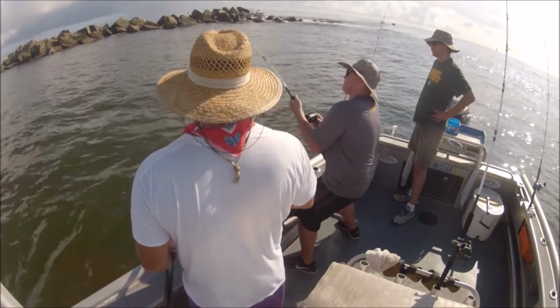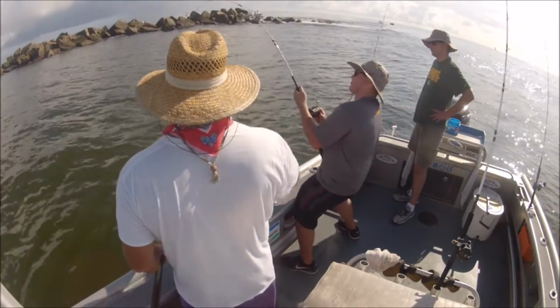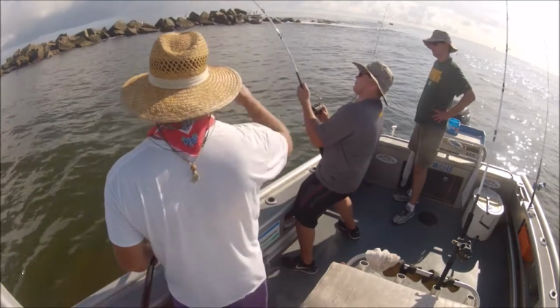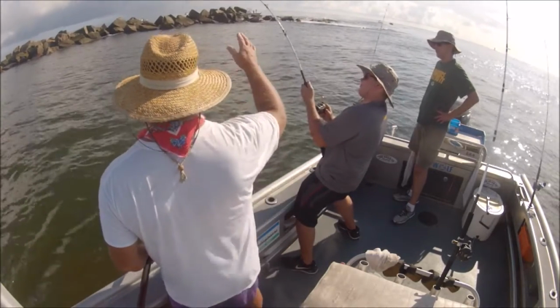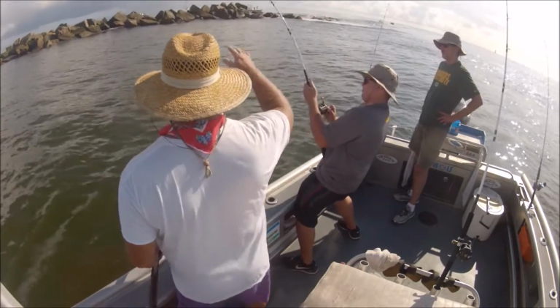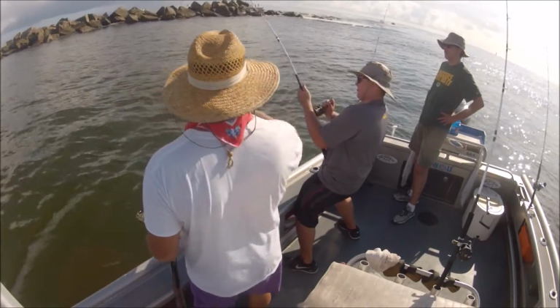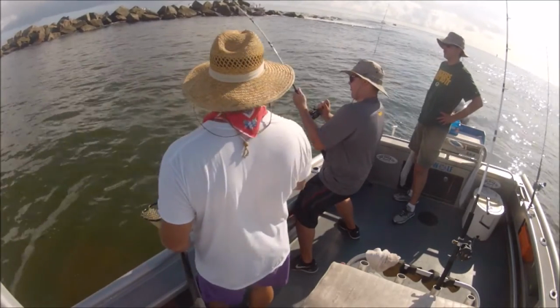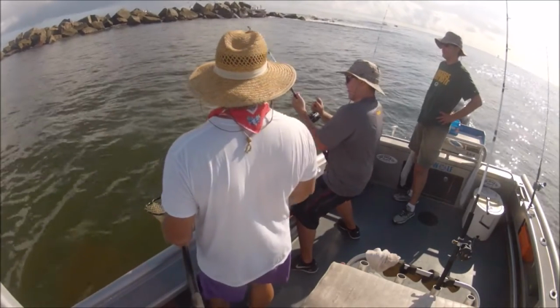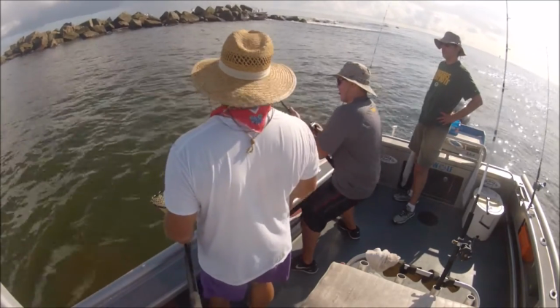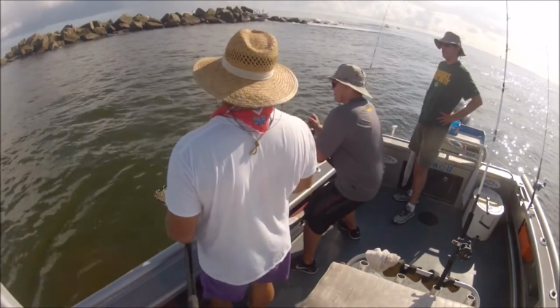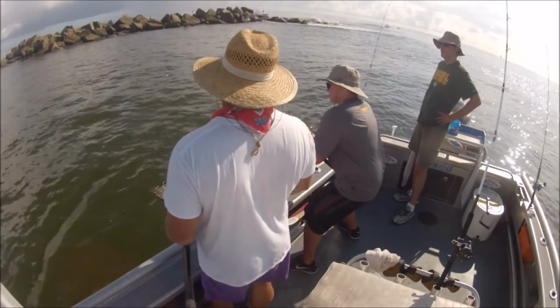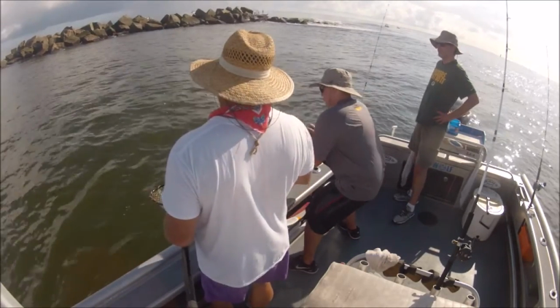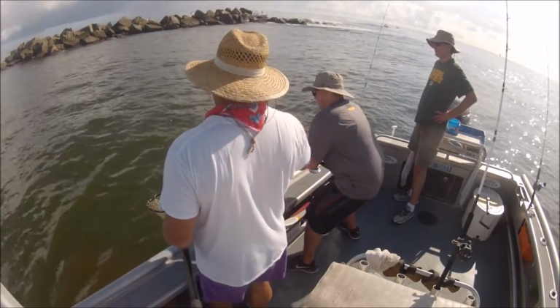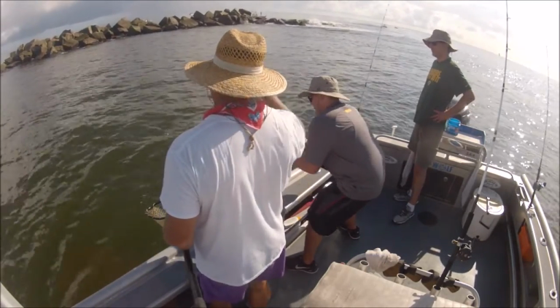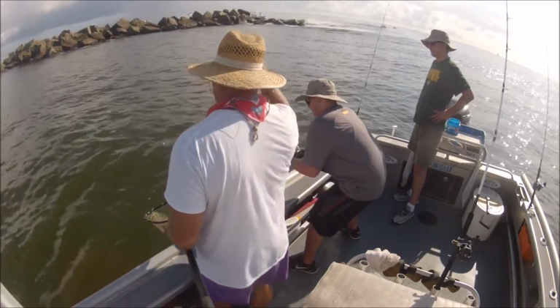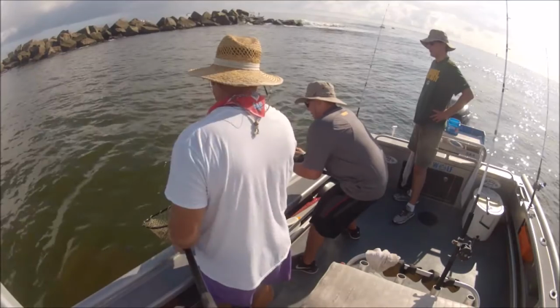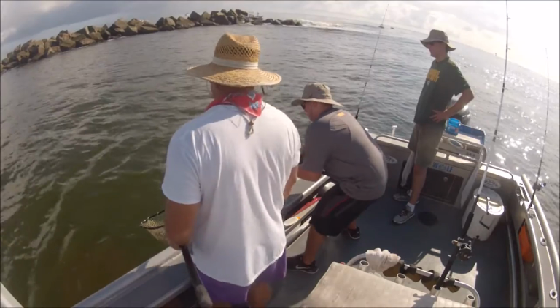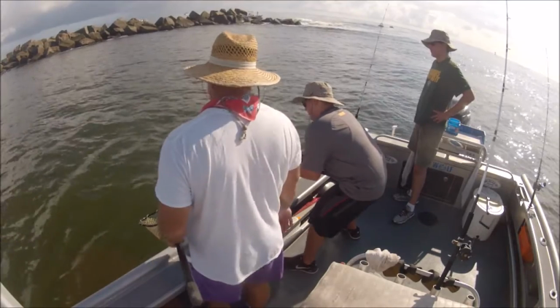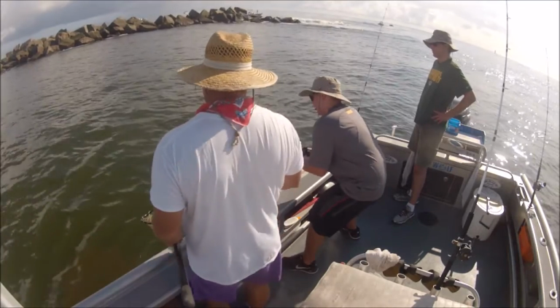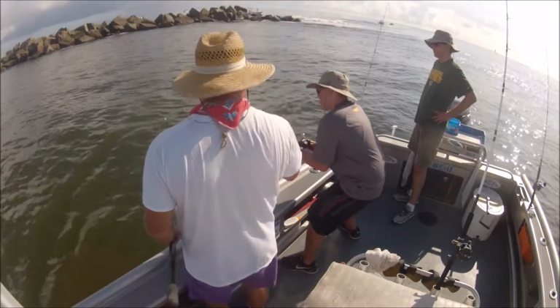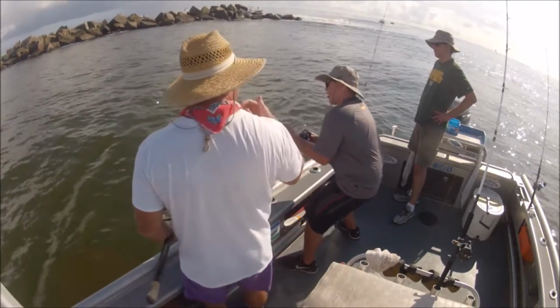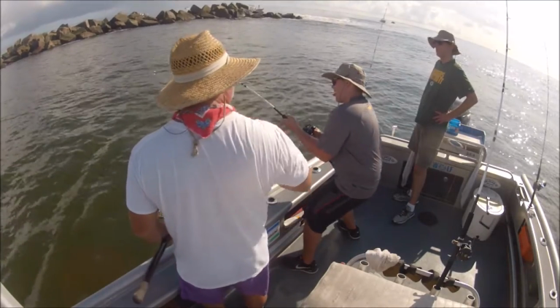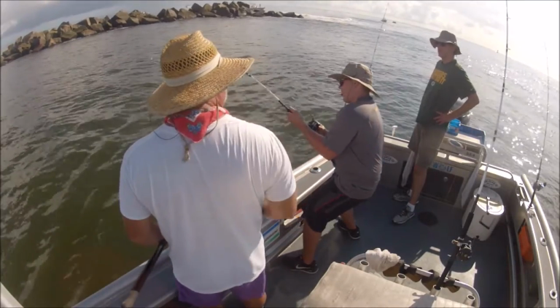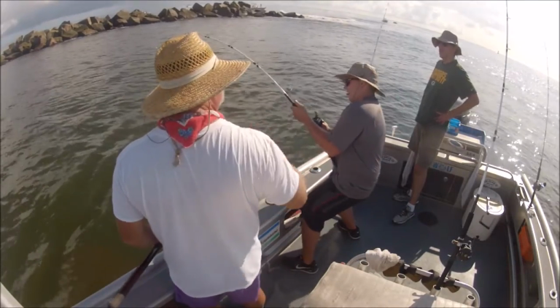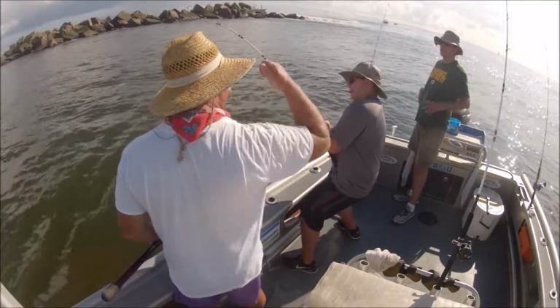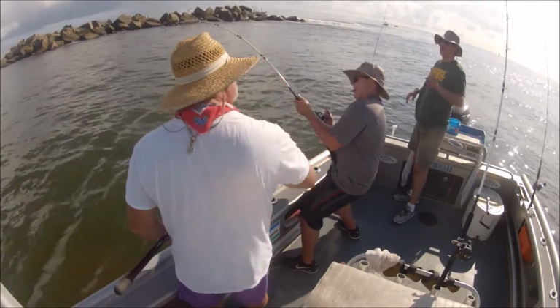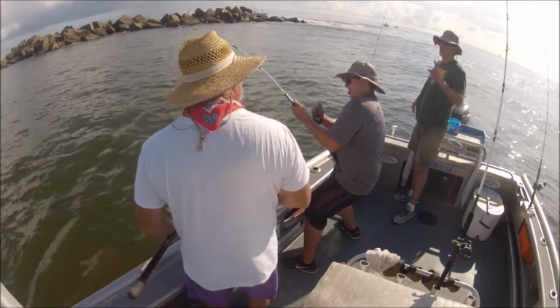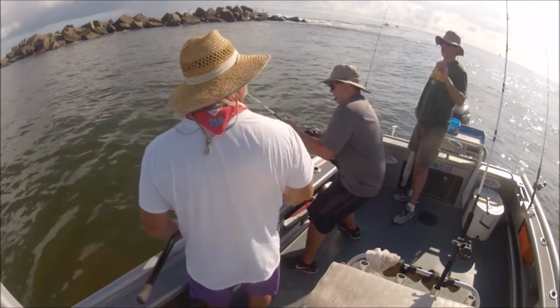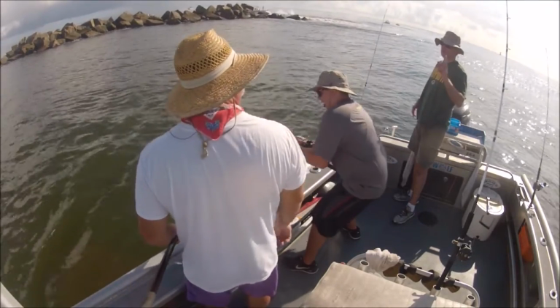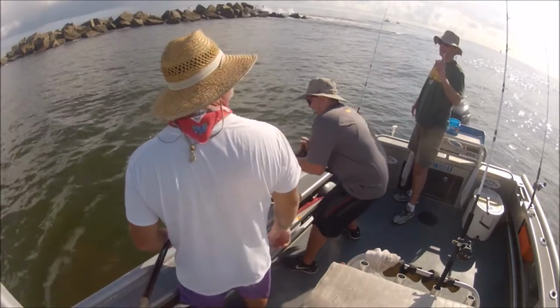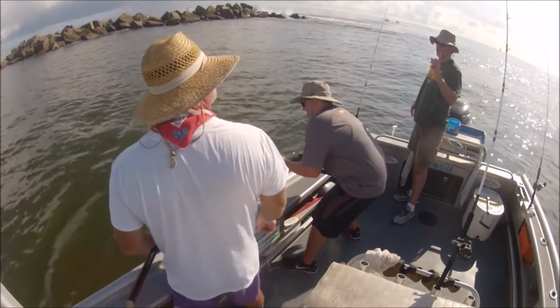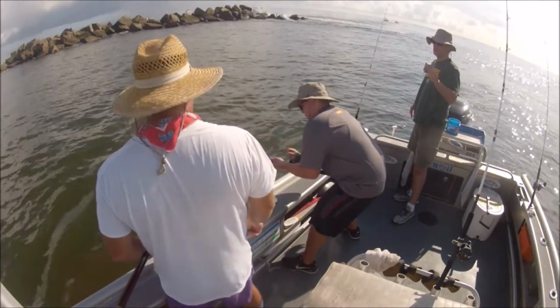You don't want to drop it super fast, where you're throwing slack in the line. You know what pulls the lift? I think that's what I did.